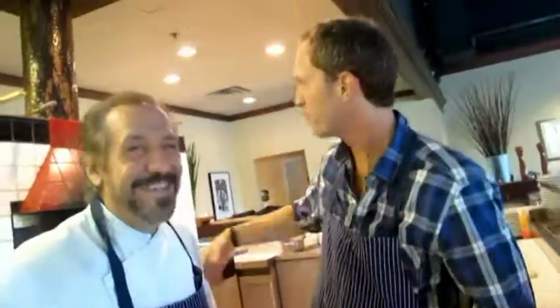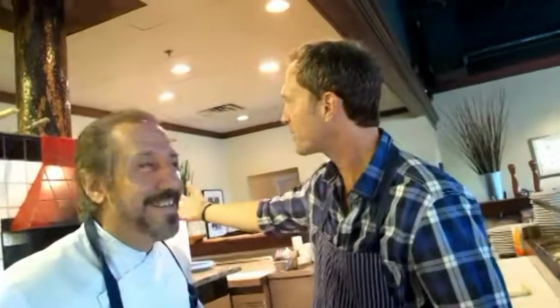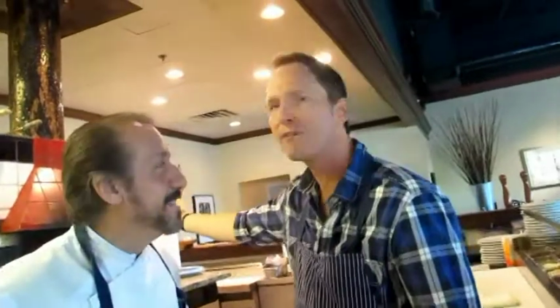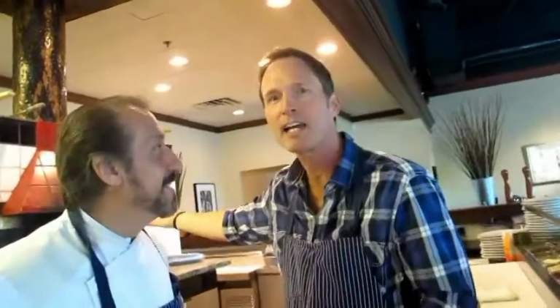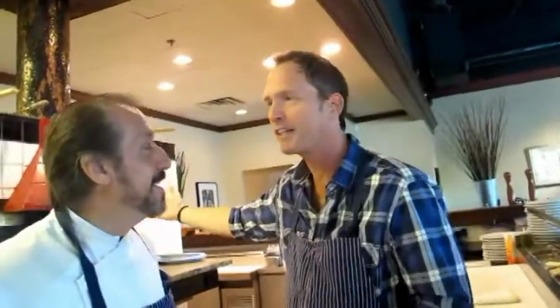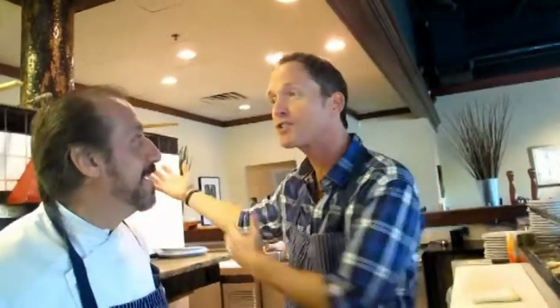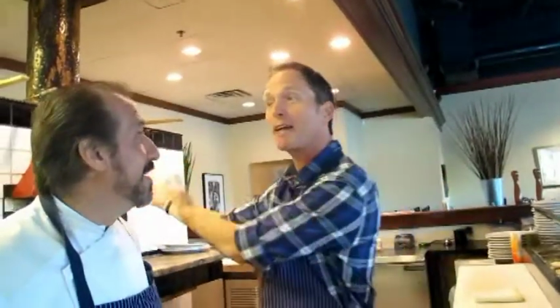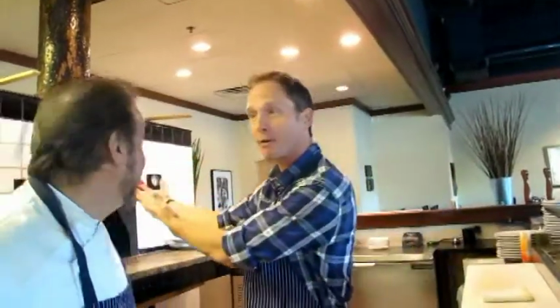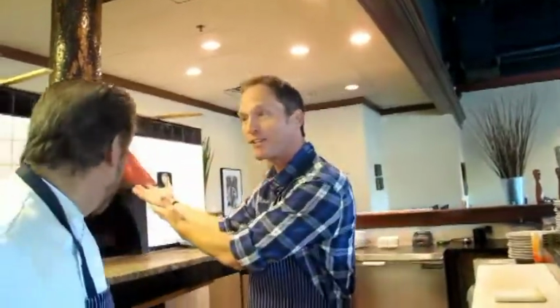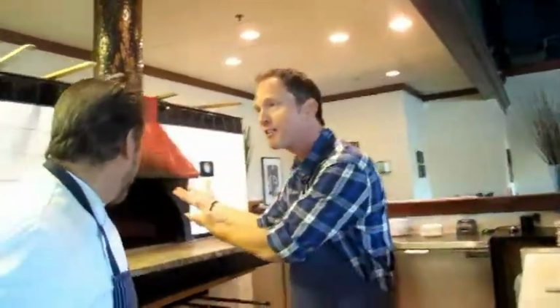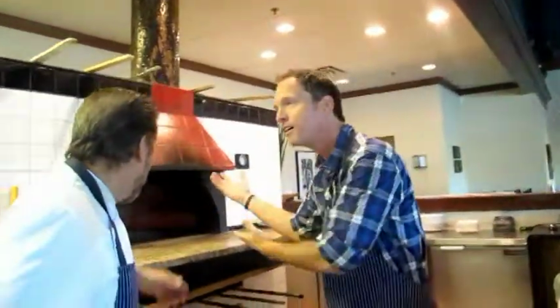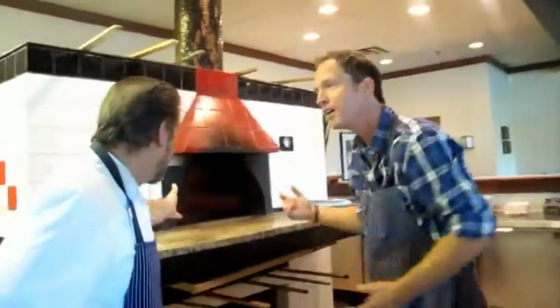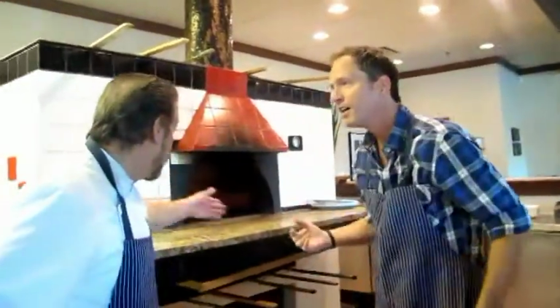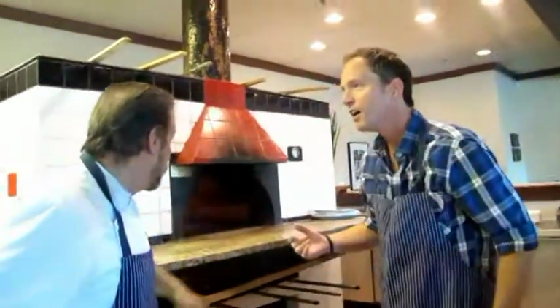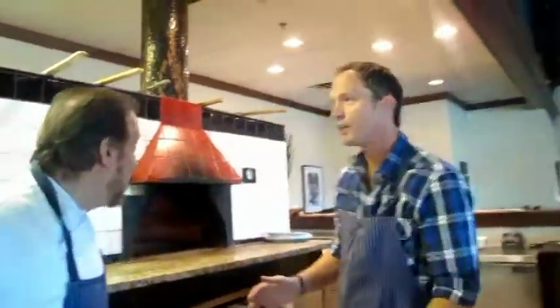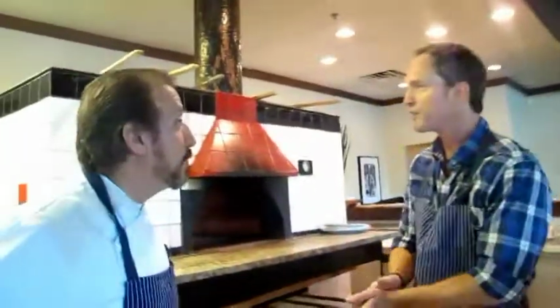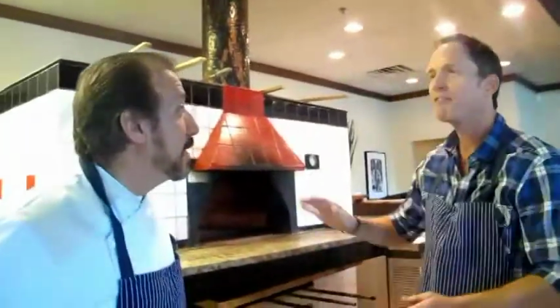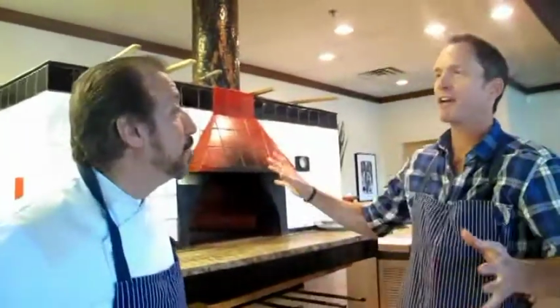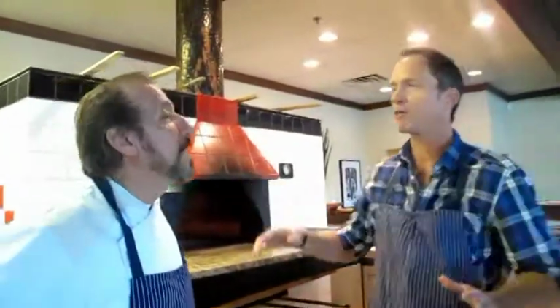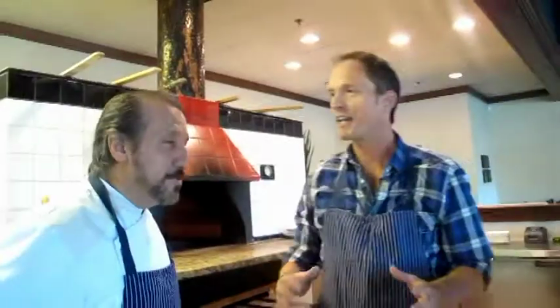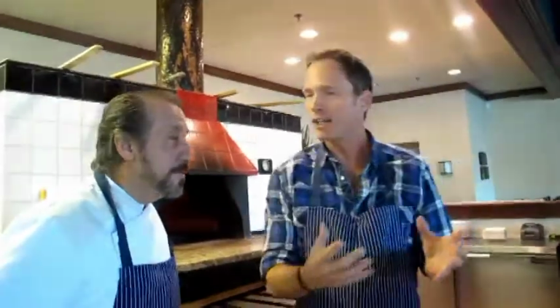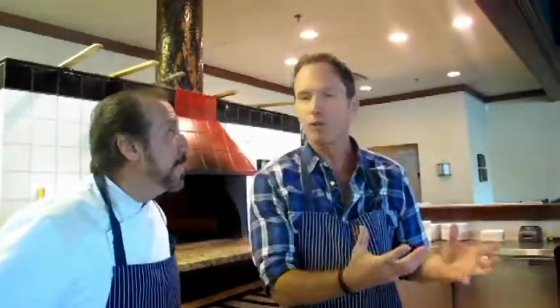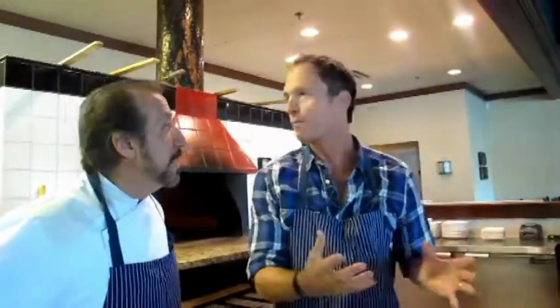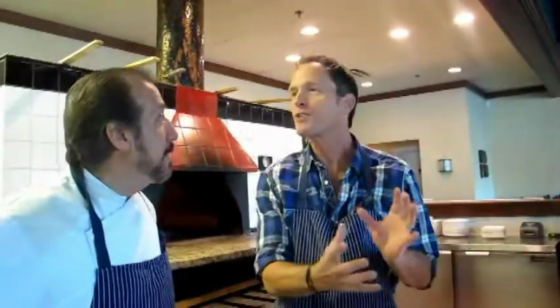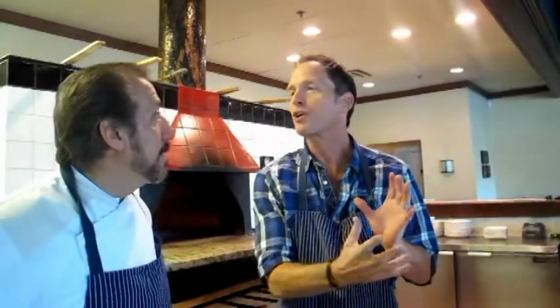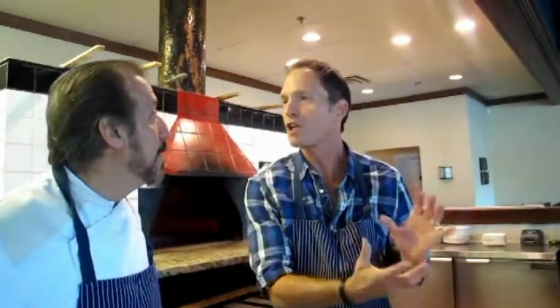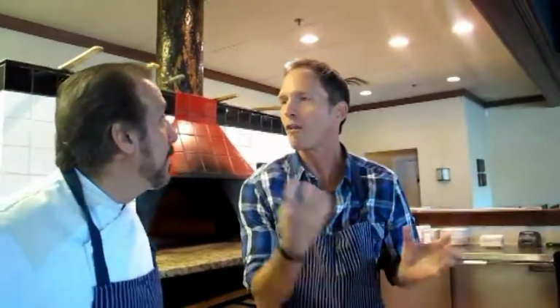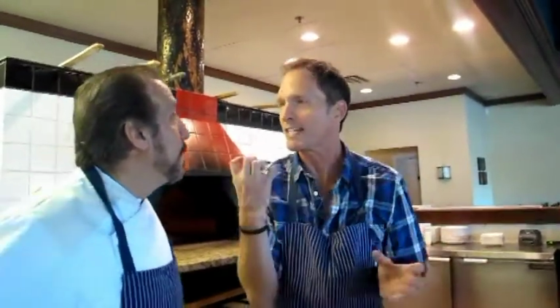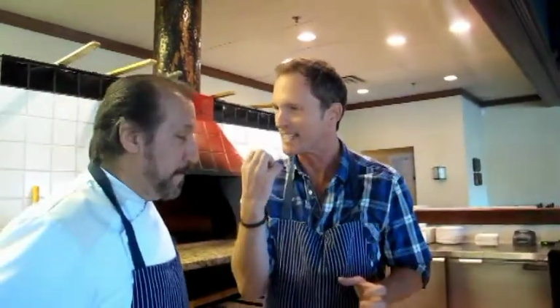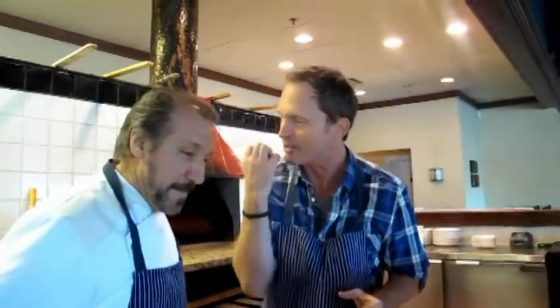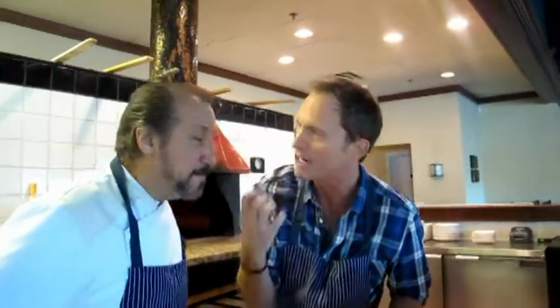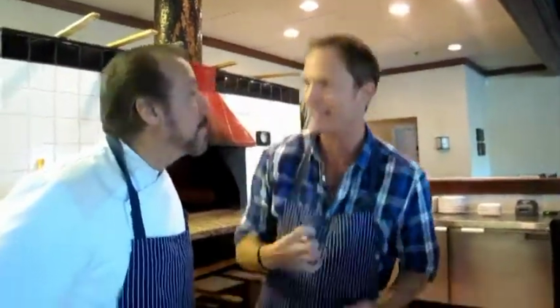And look at this beautiful Italian oven. This is from Italy, right? This oven? That's right. All the stones — everything. So we're making your pizzas so authentic. It's like being right there.